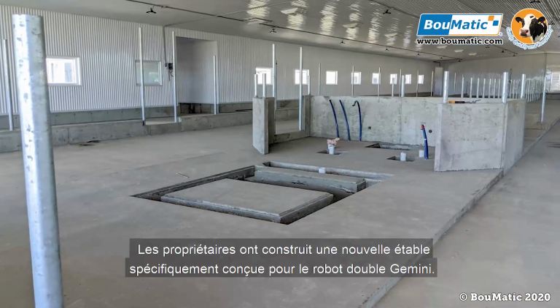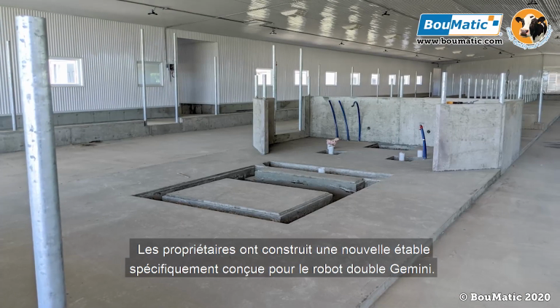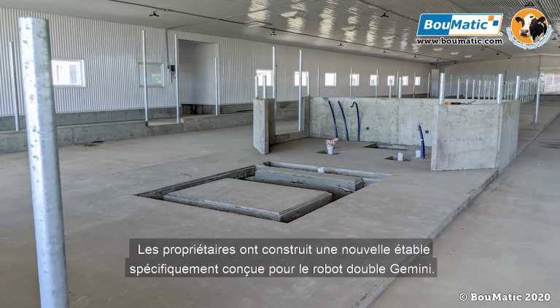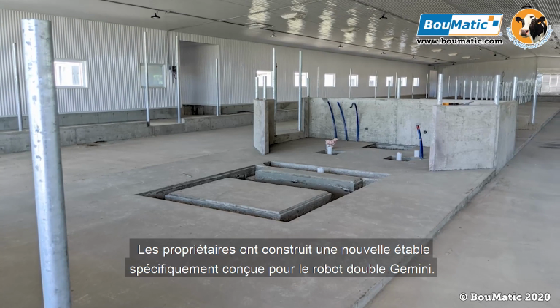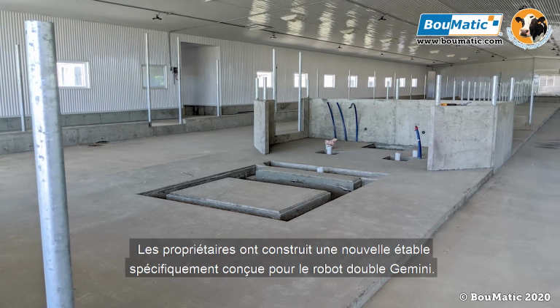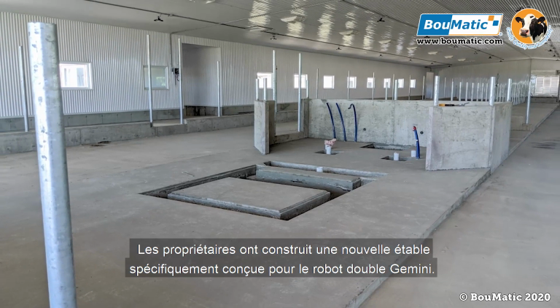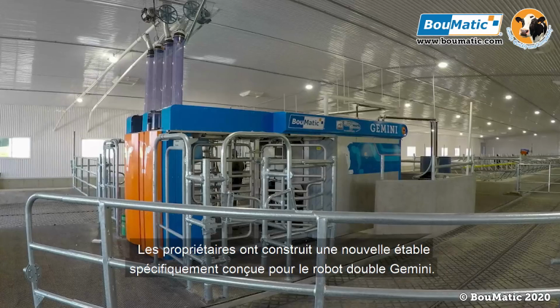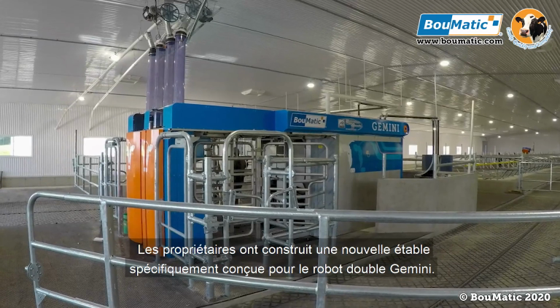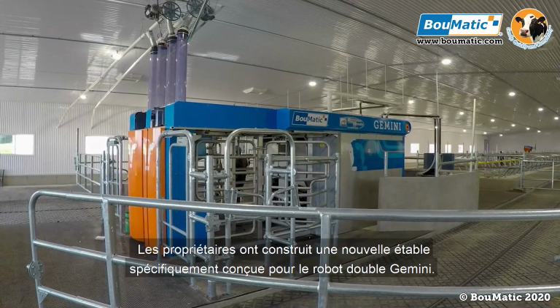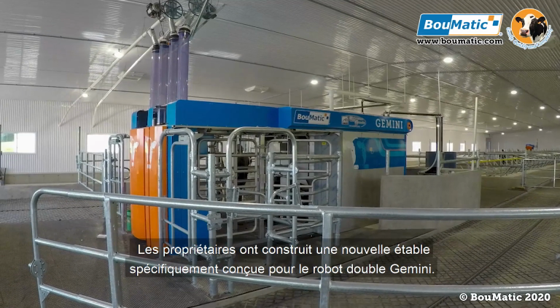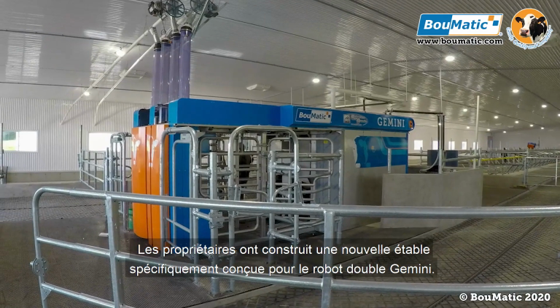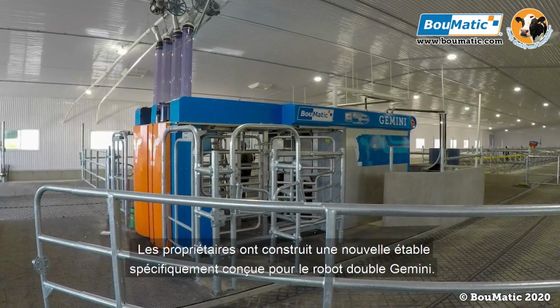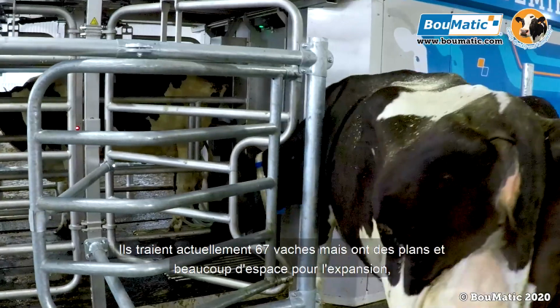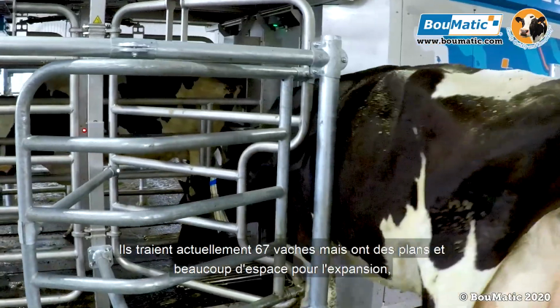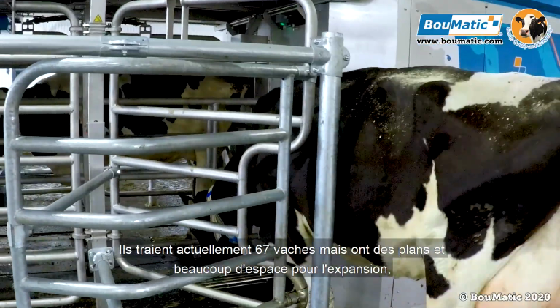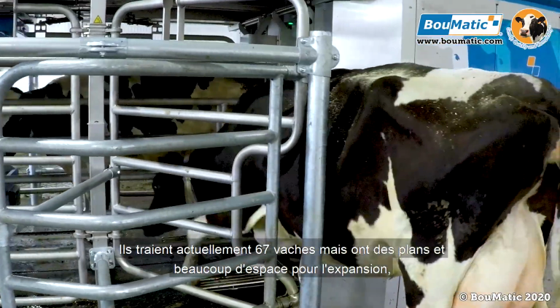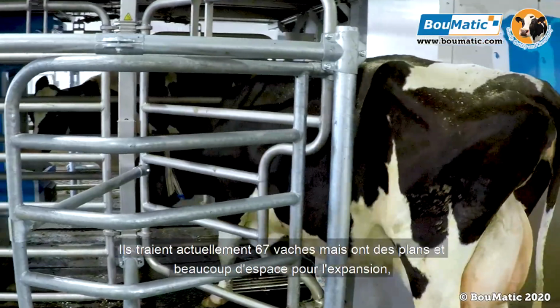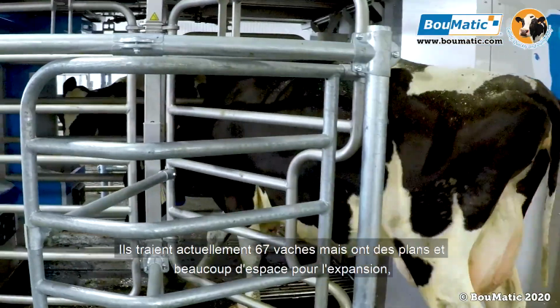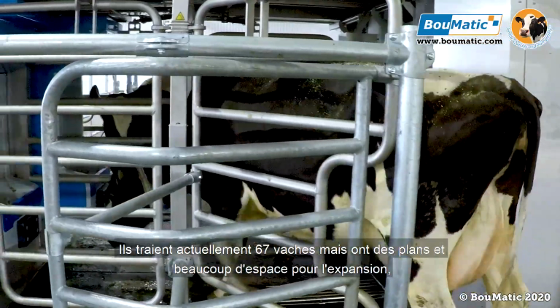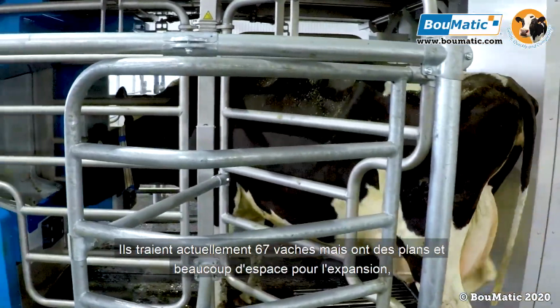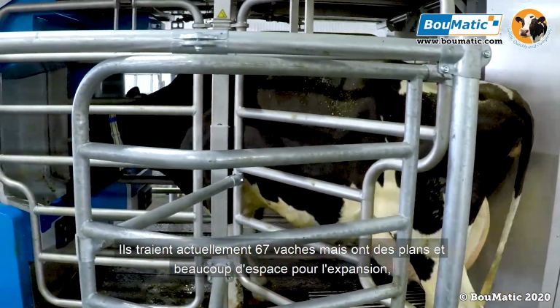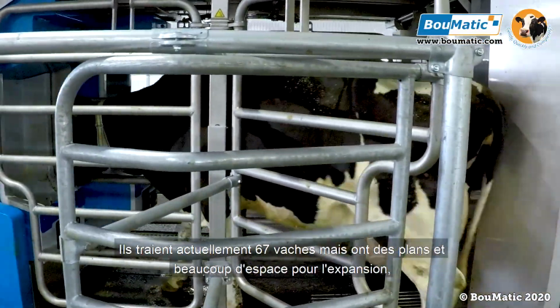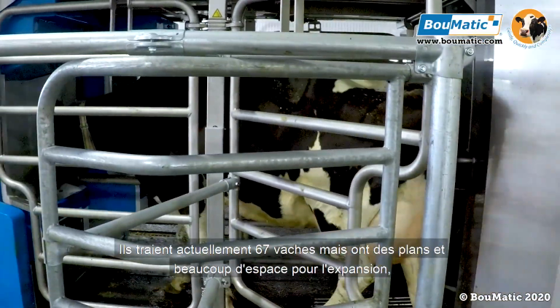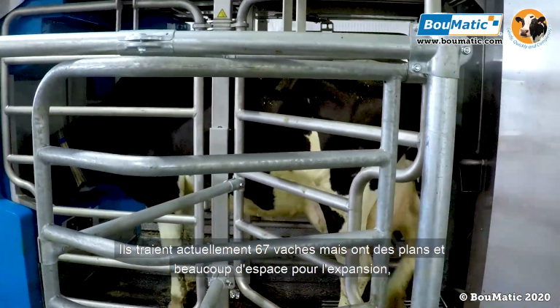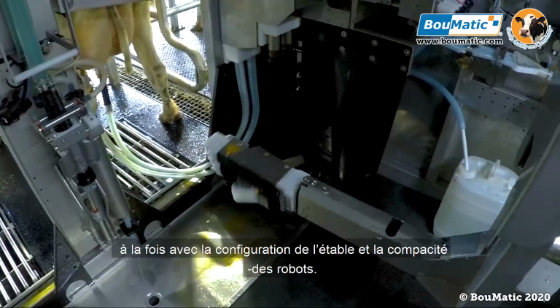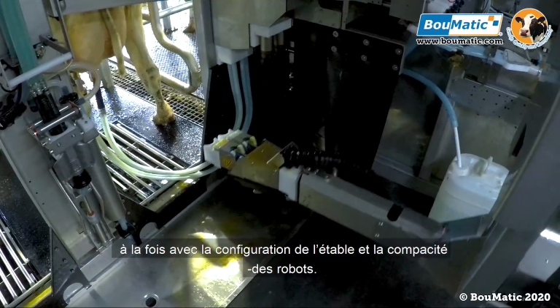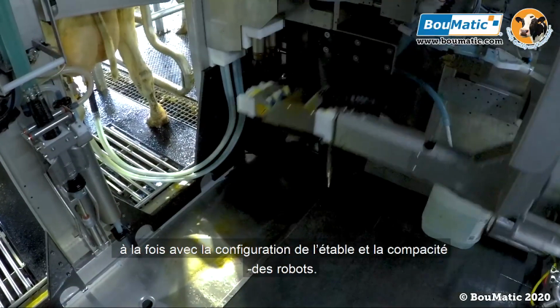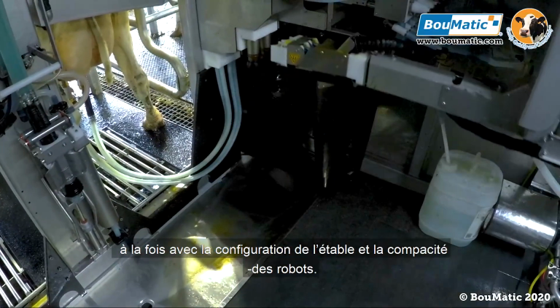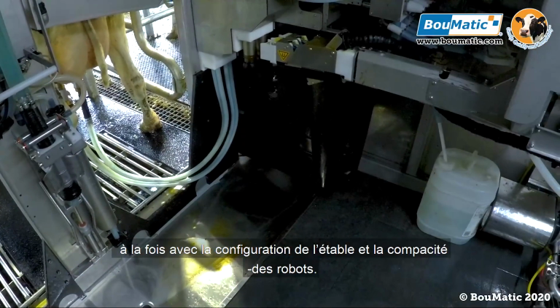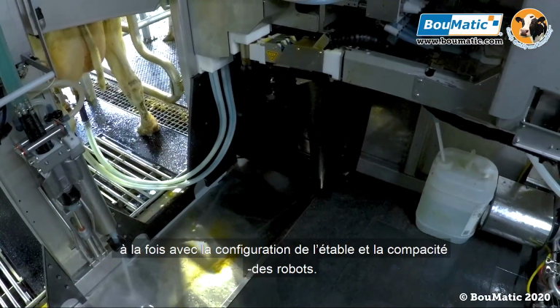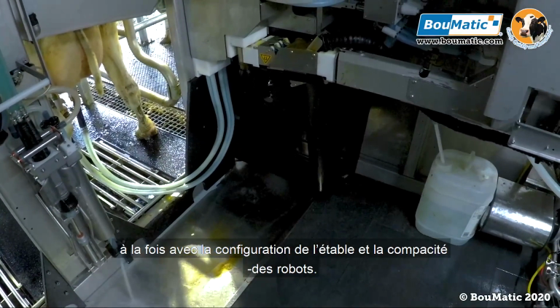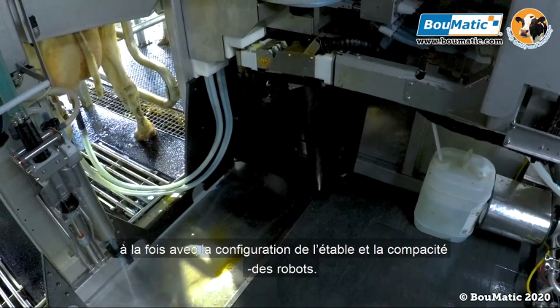The farm built a new barn specifically with the Gemini double box in mind. They currently milk 67 cows but have plans and plenty of room for expansion, both with their new barn setup and the robot's capacity.